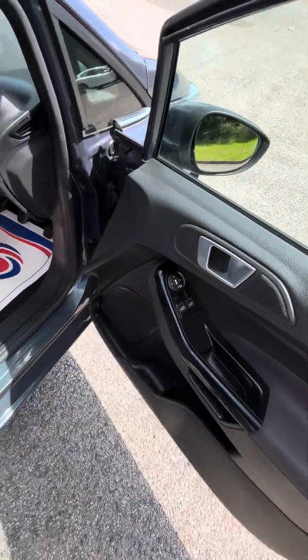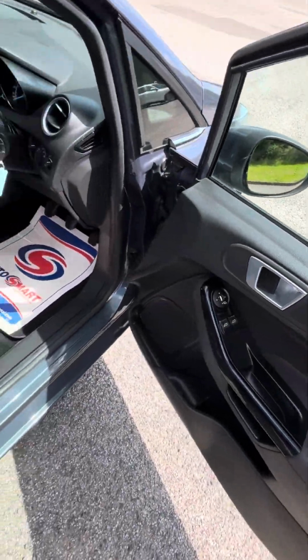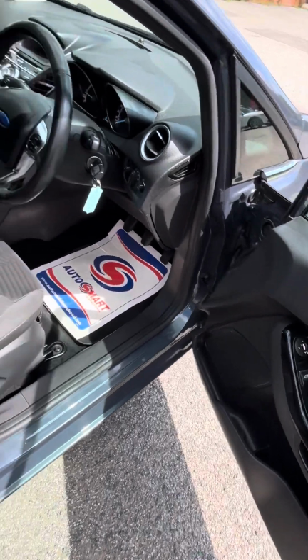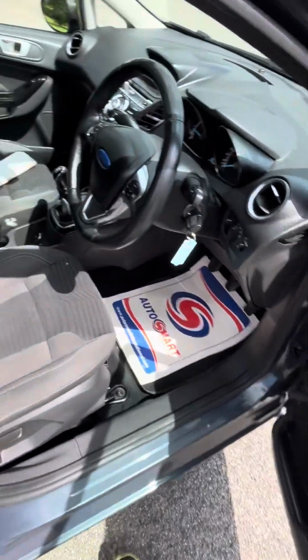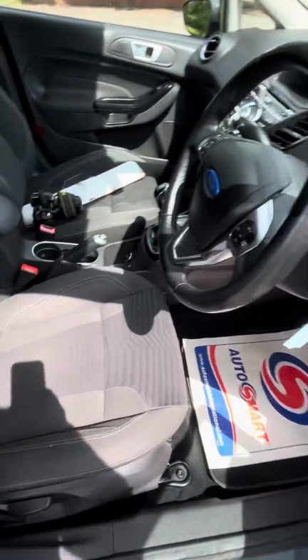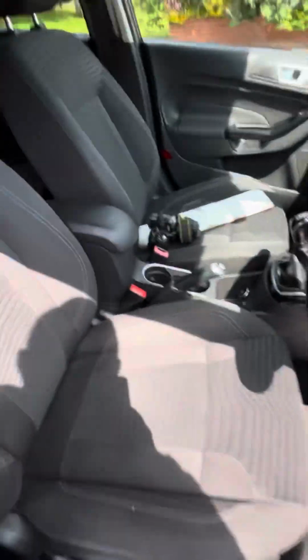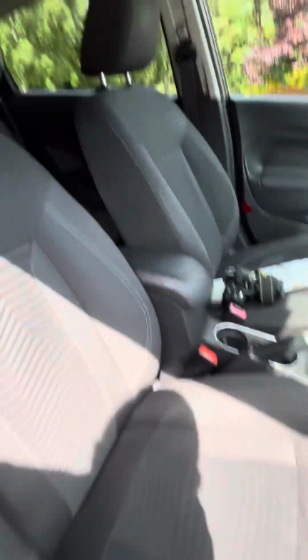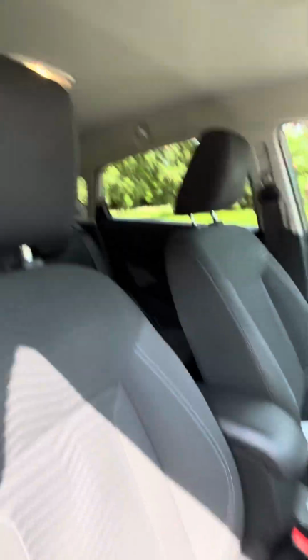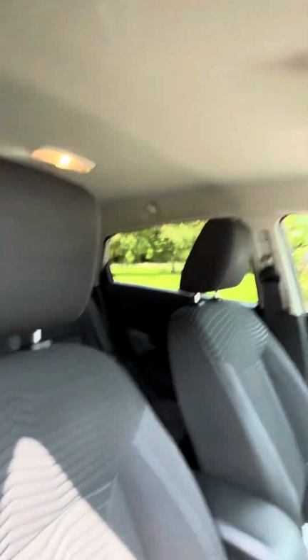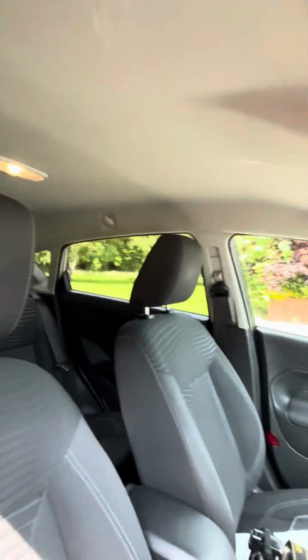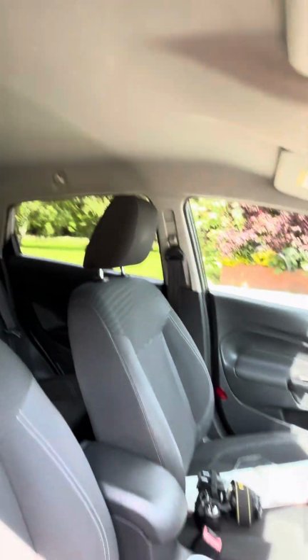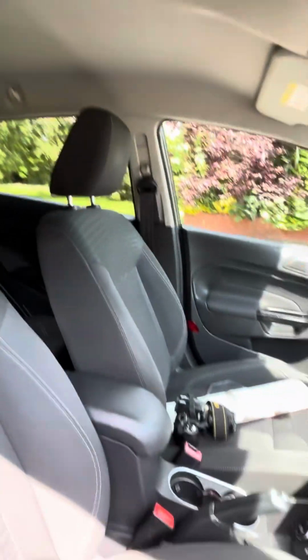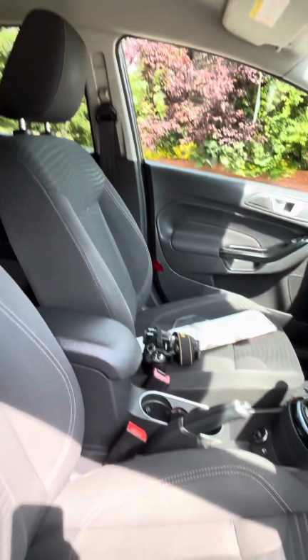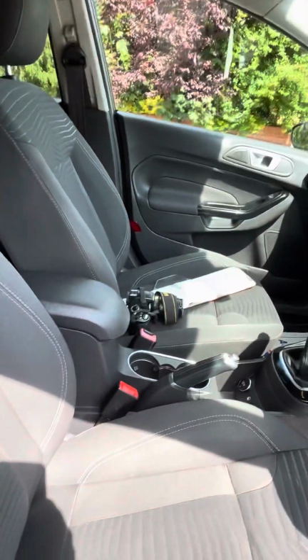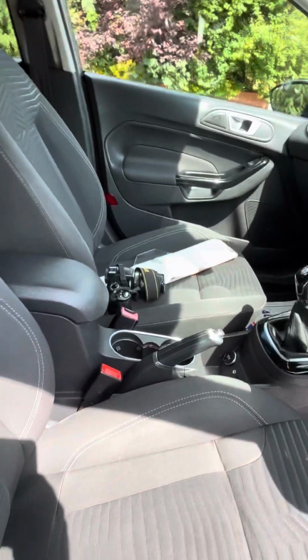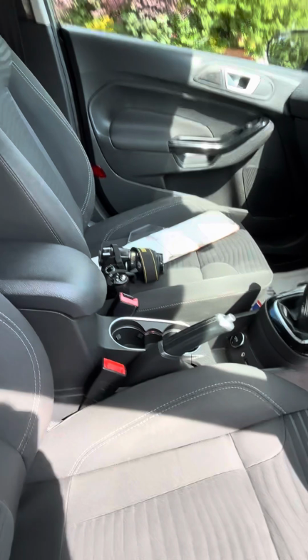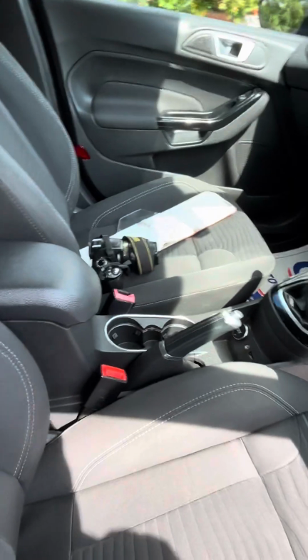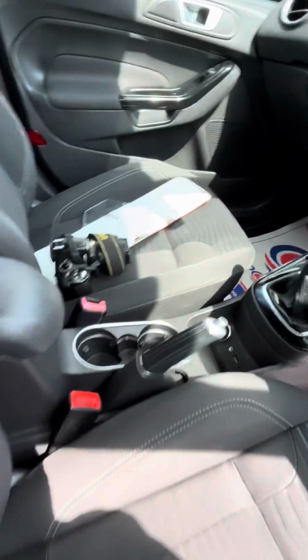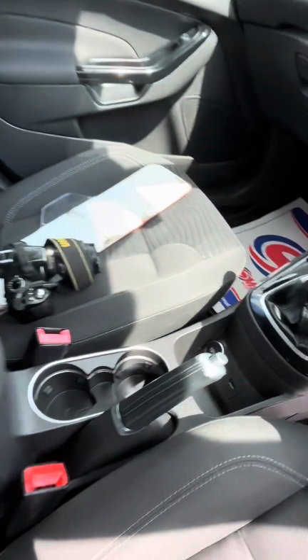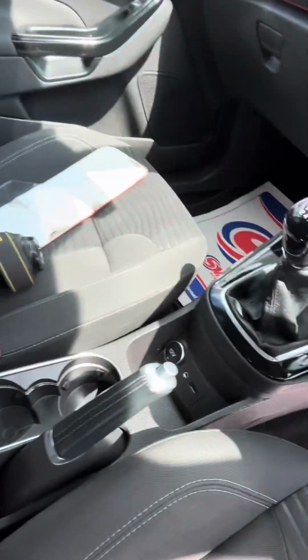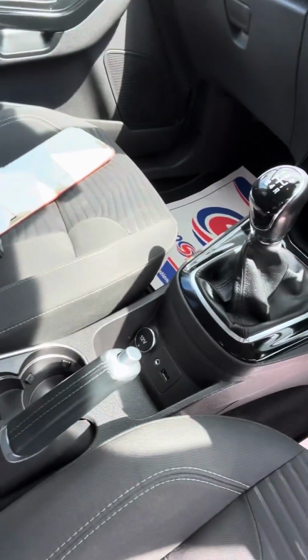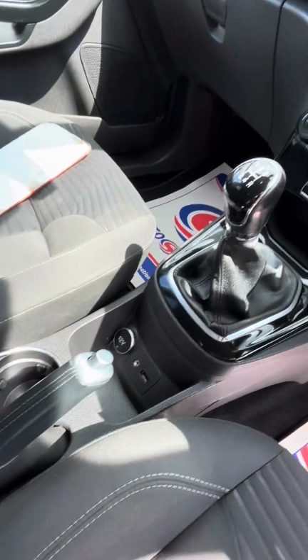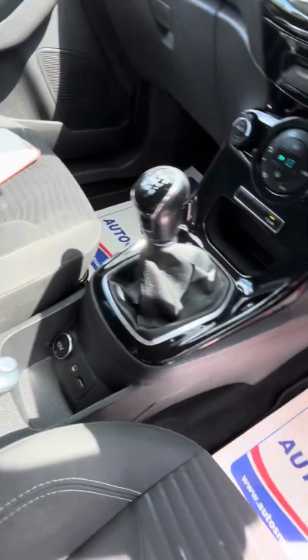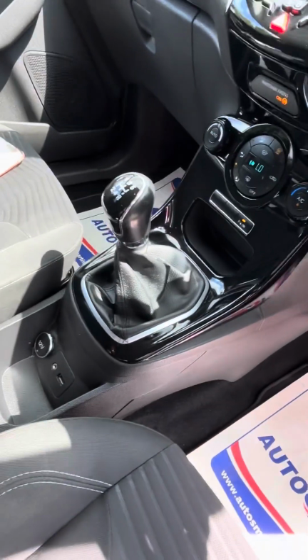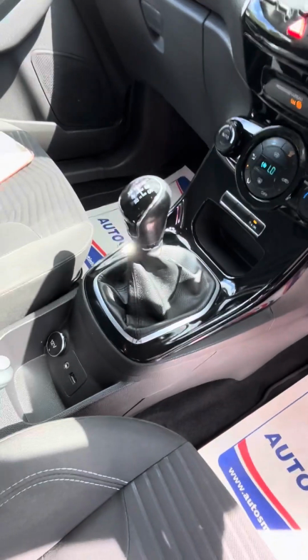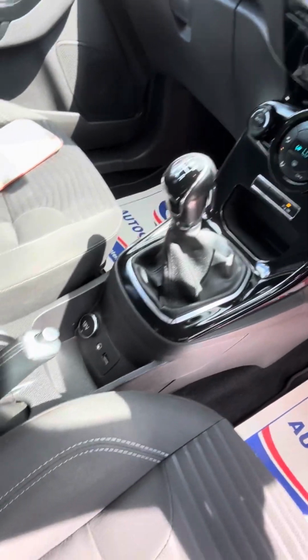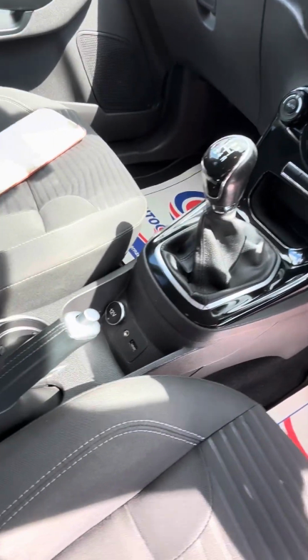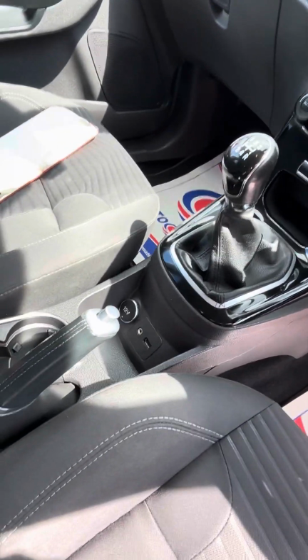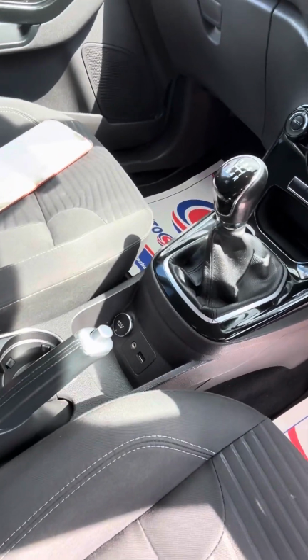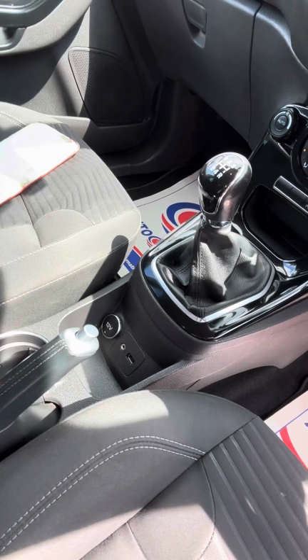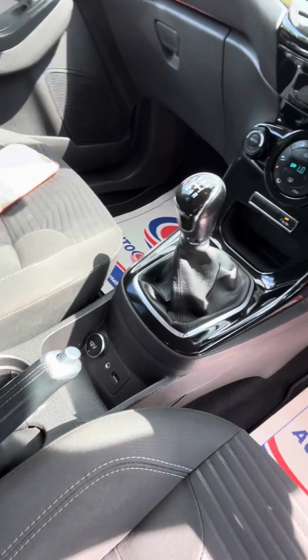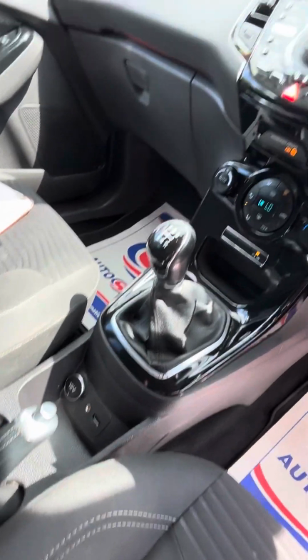Electric windows — it's all fully valeted. No smoke, no smoking smells, no pet smells, no odours. You've got a 12-volt supply, 3.5mm jack, and USB.